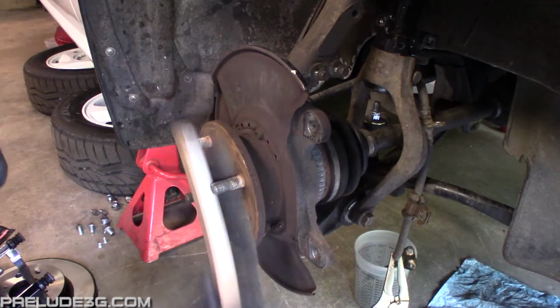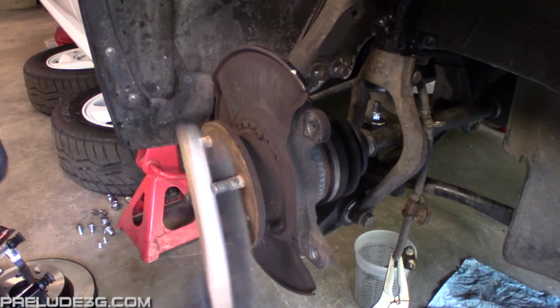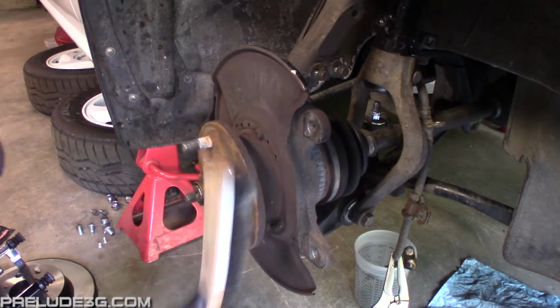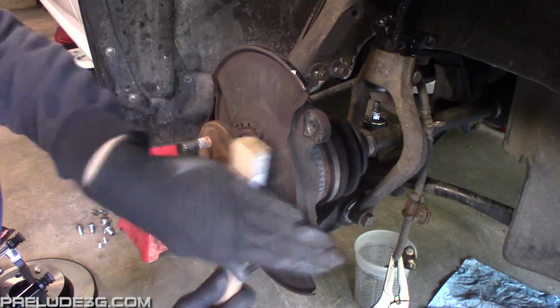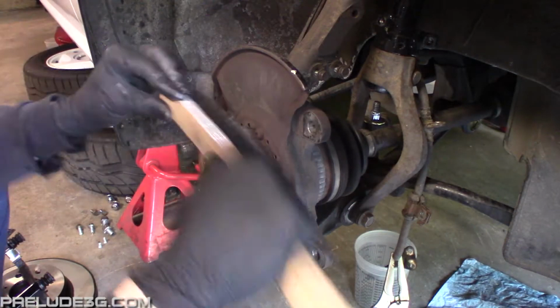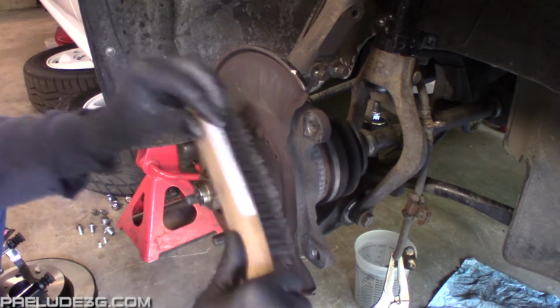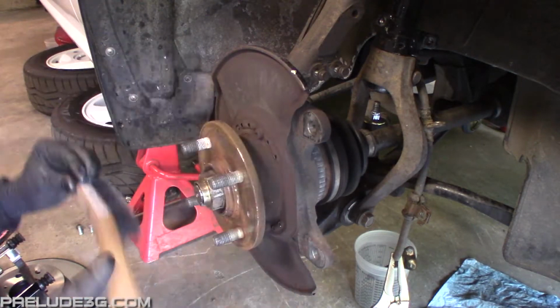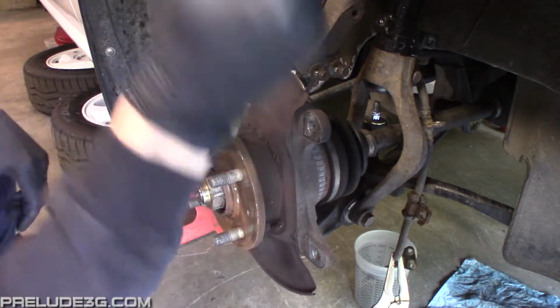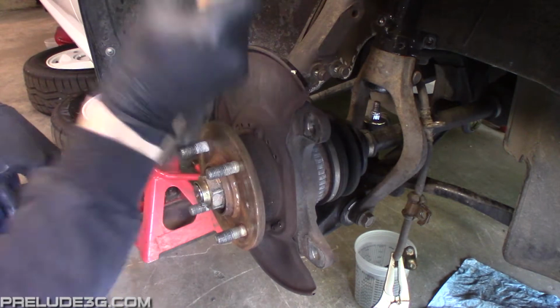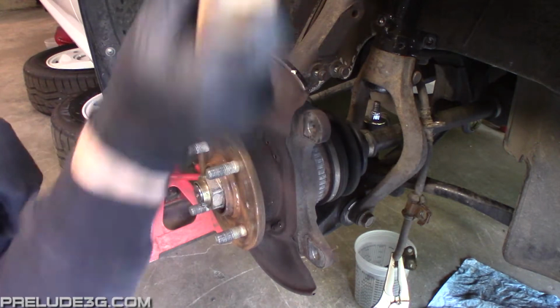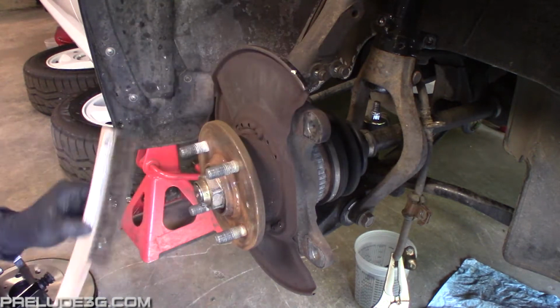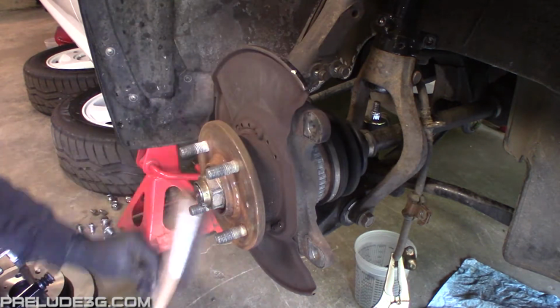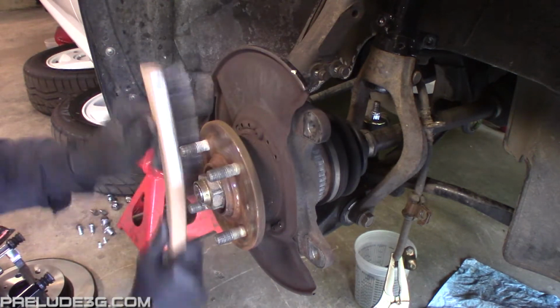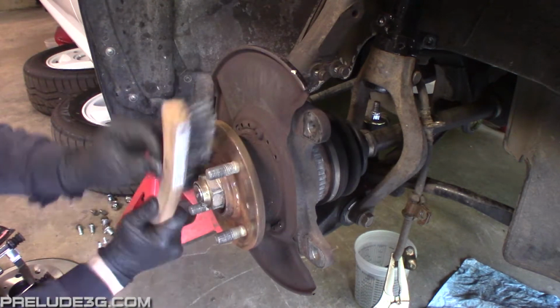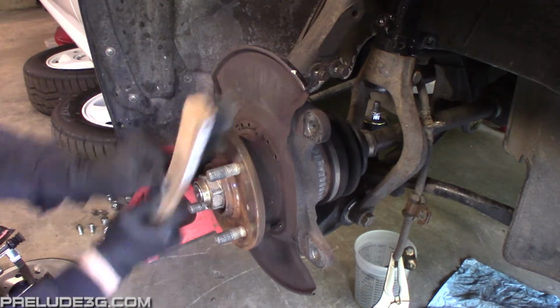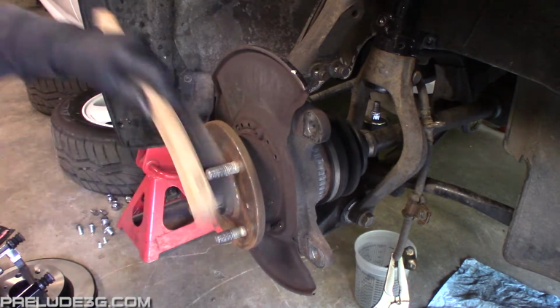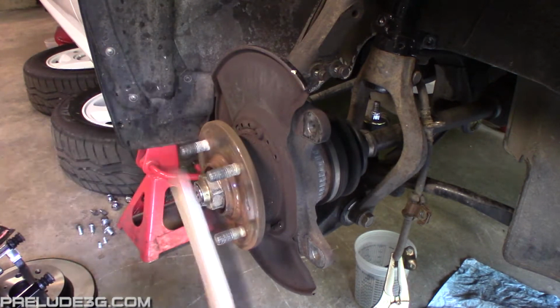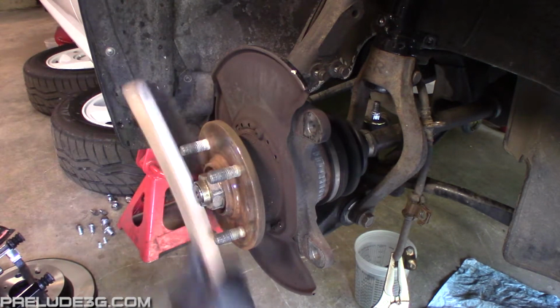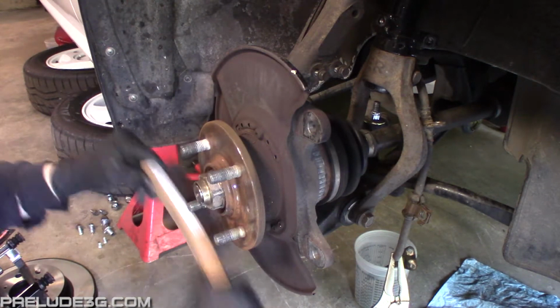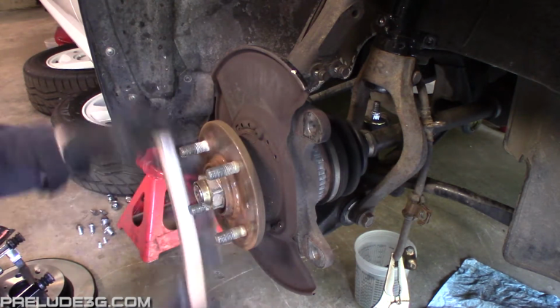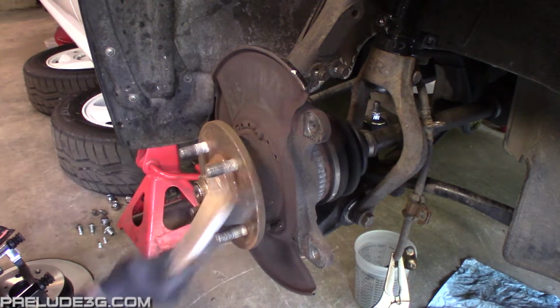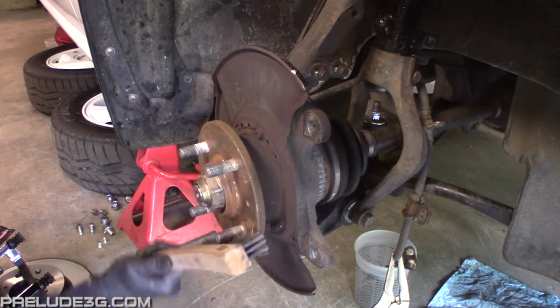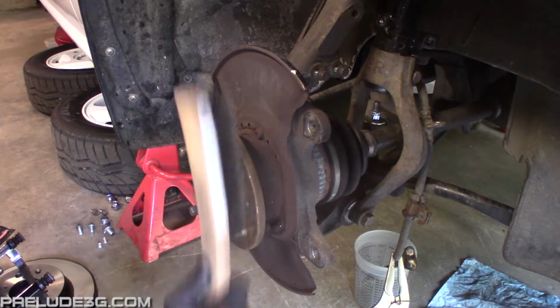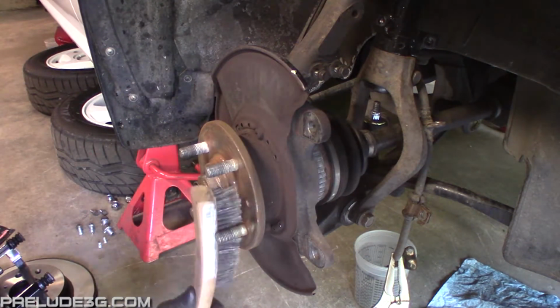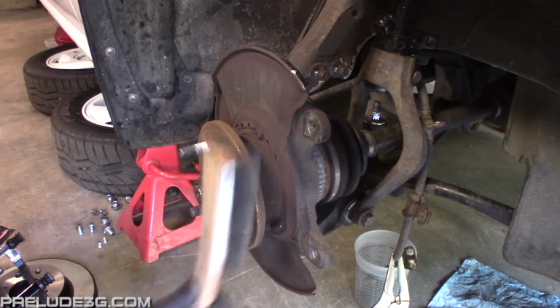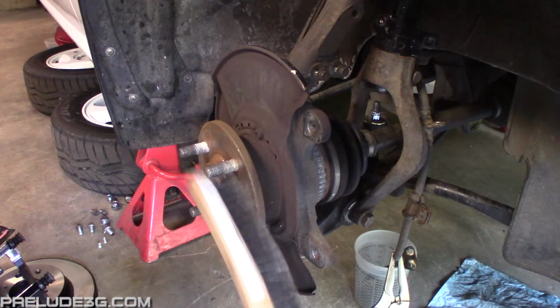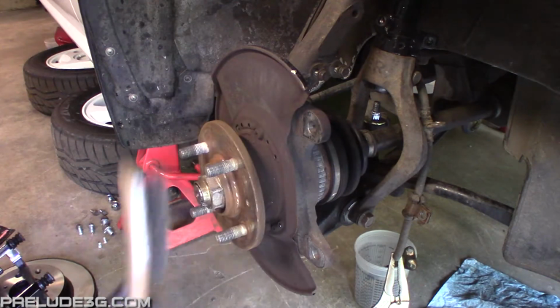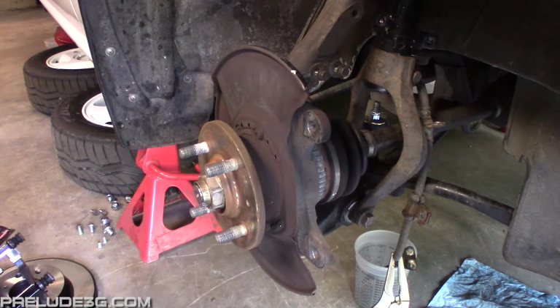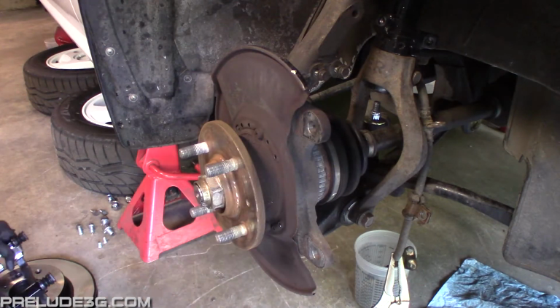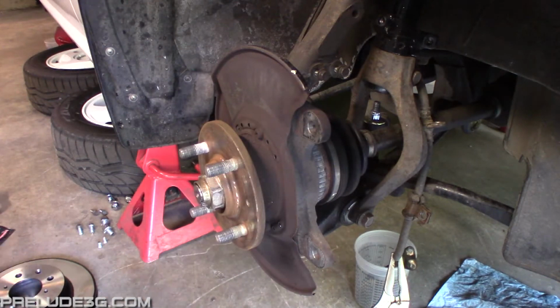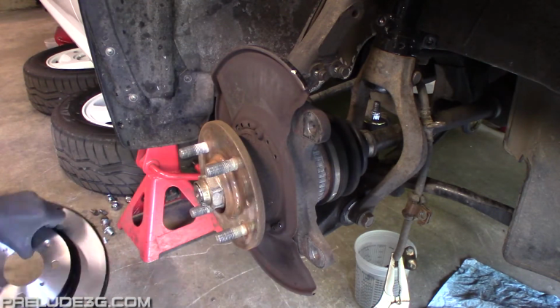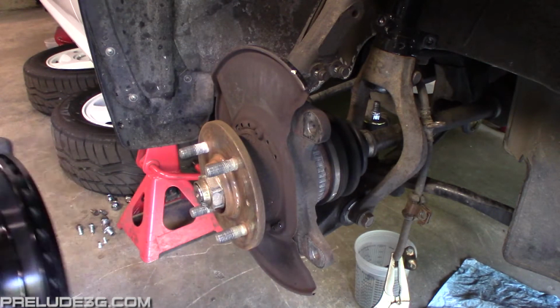The front is pretty much the same. Torque the caliper bracket bolts to 56 foot-pounds or 78 newton meters. Torque the caliper bolts to 24 foot-pounds or 33 newton meters.